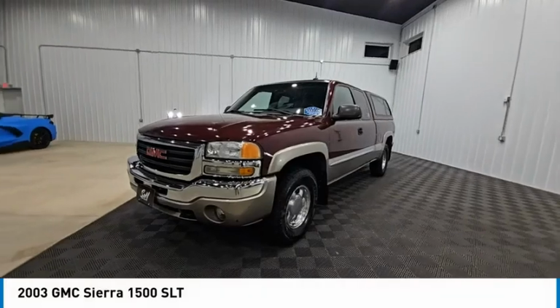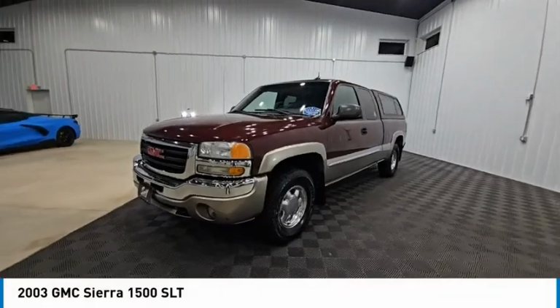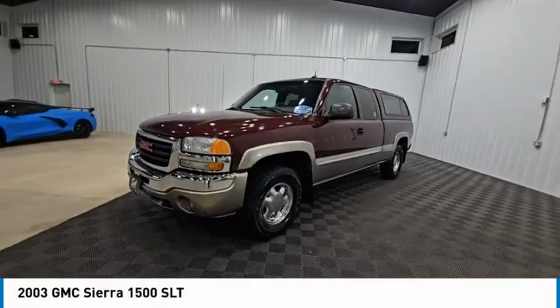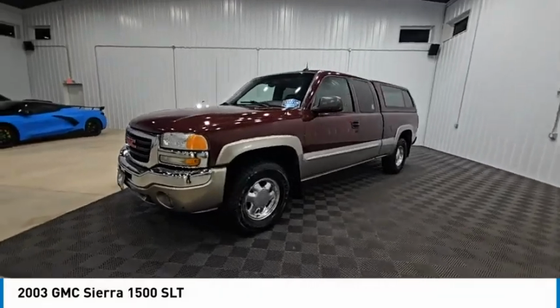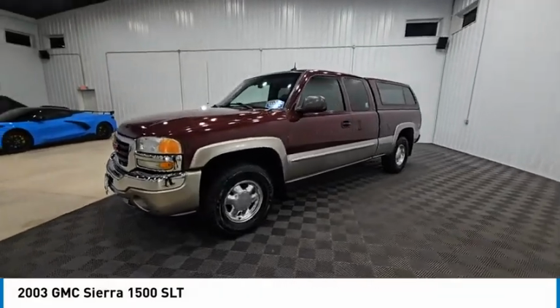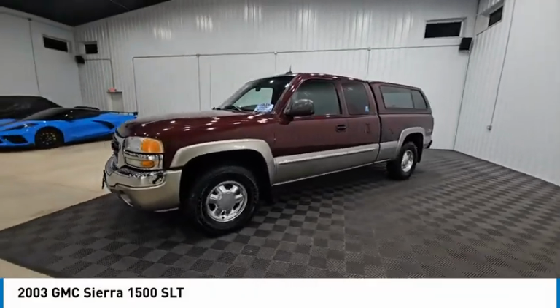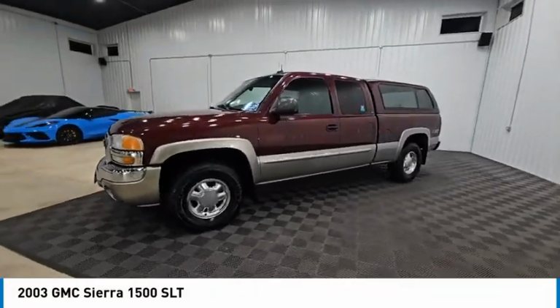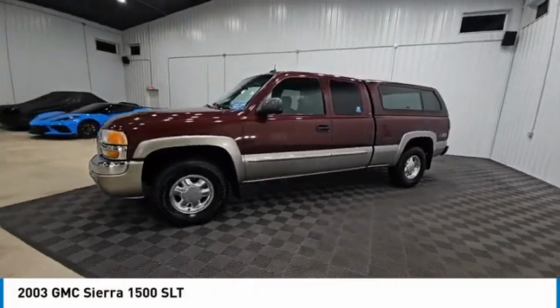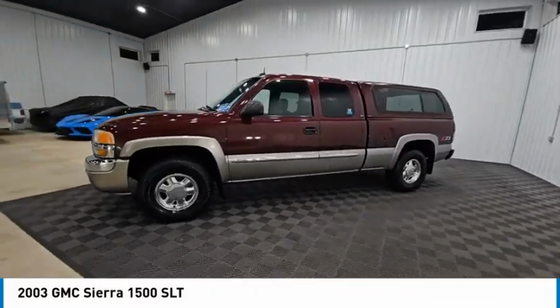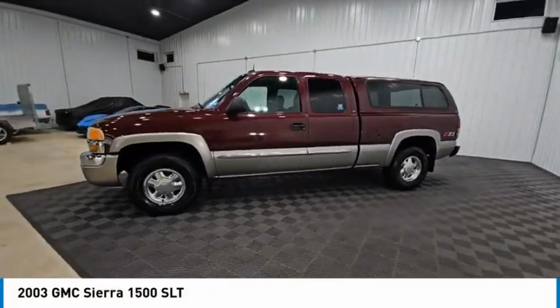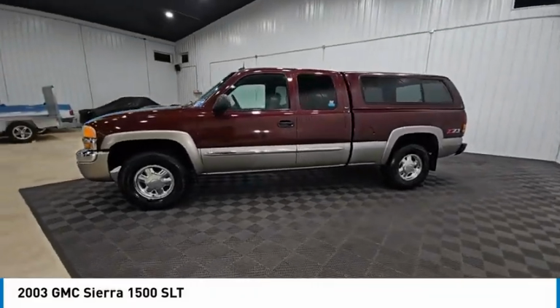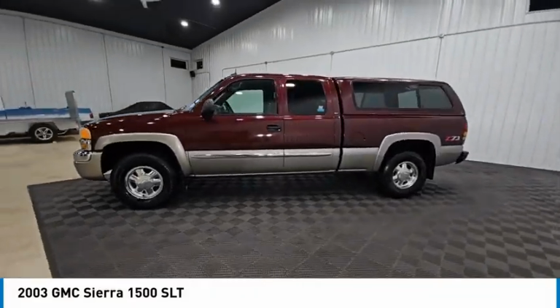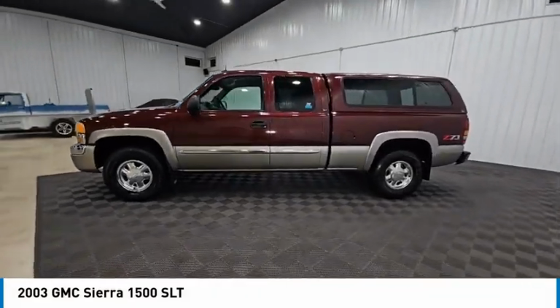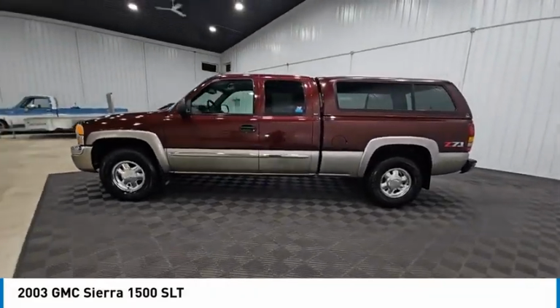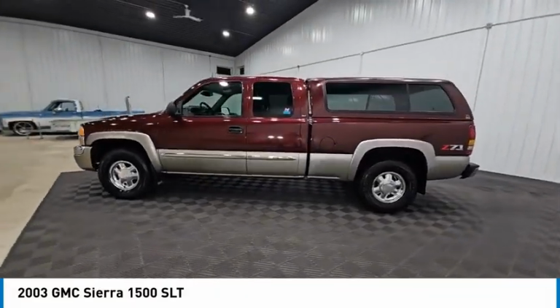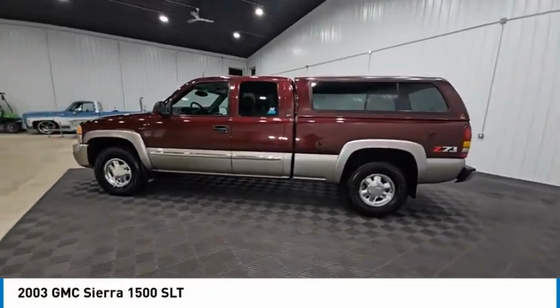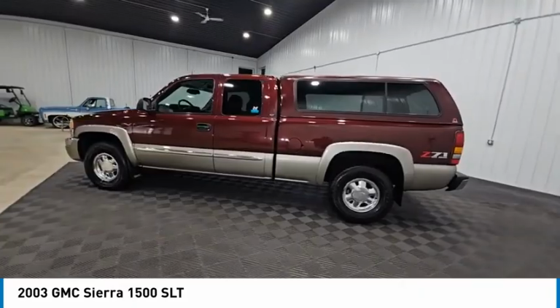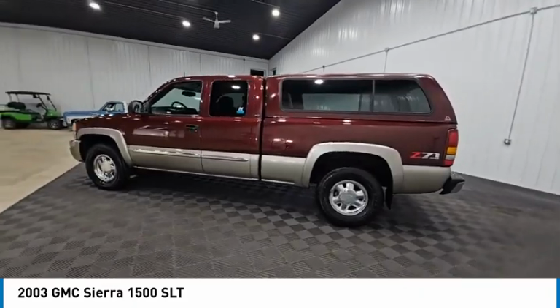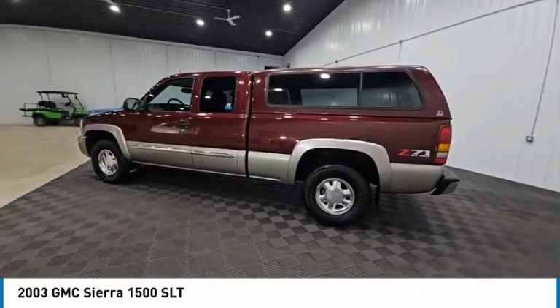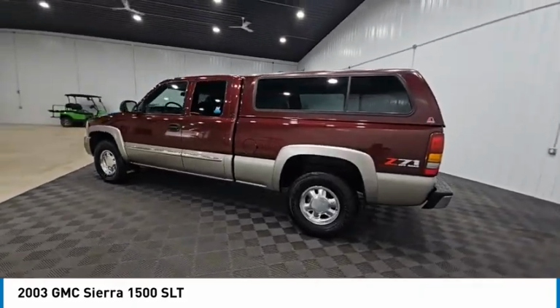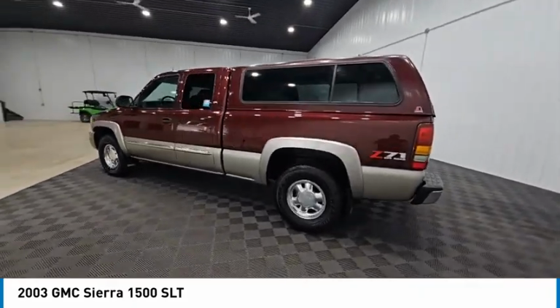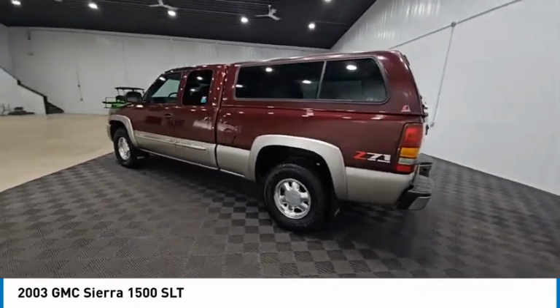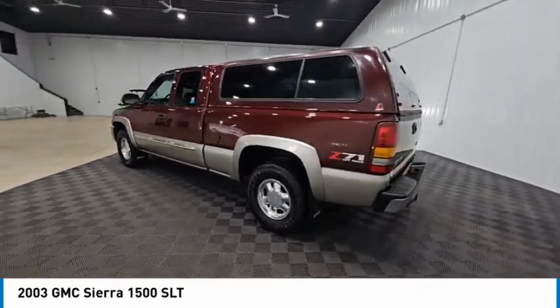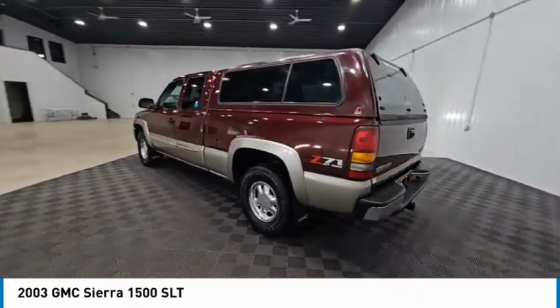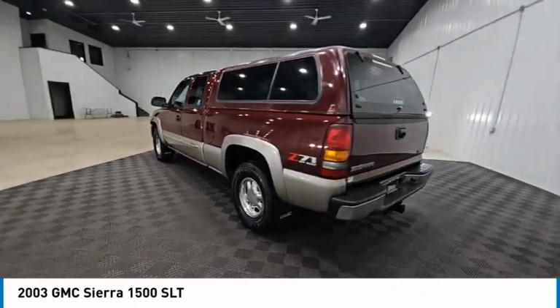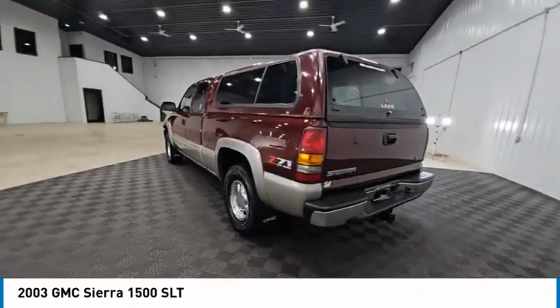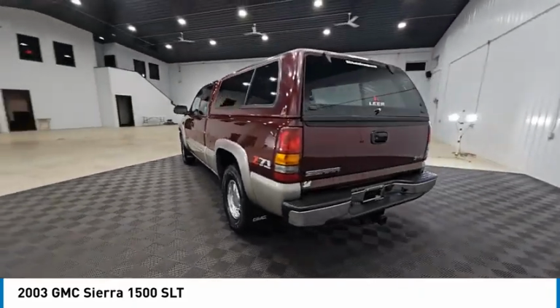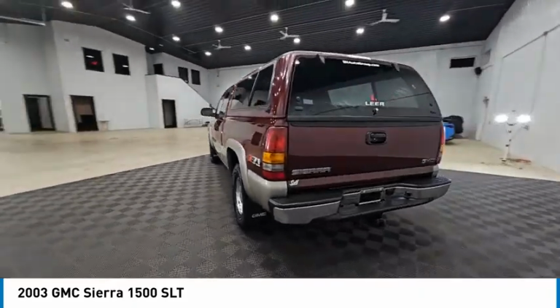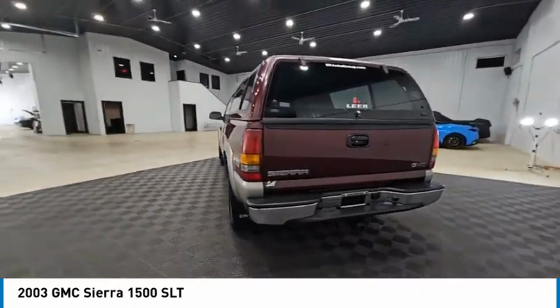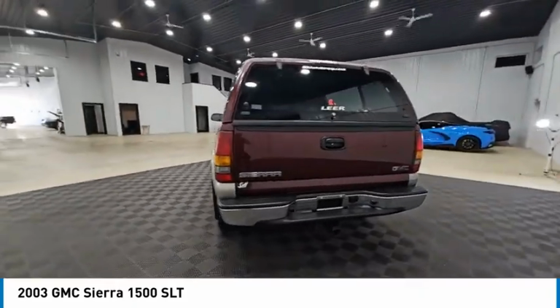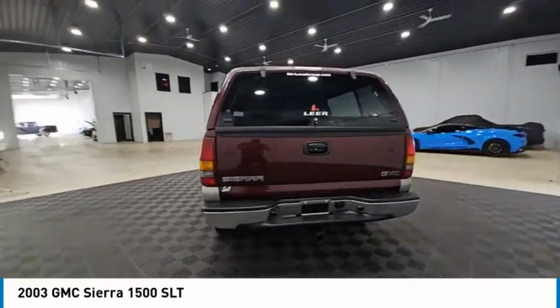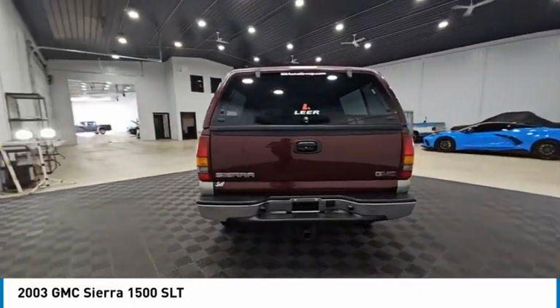Come test drive the 2003 Sierra 1500. The GMC Sierra is a full-size pickup with all the functionality you could expect.